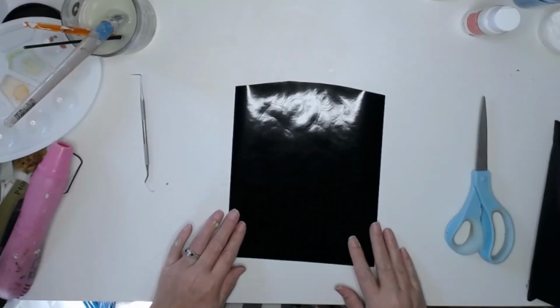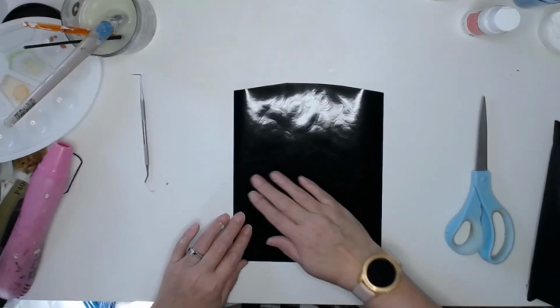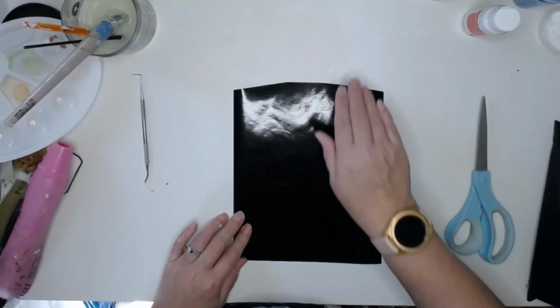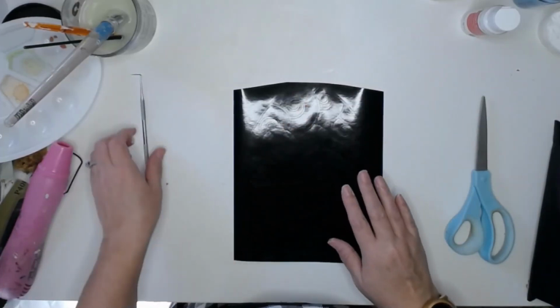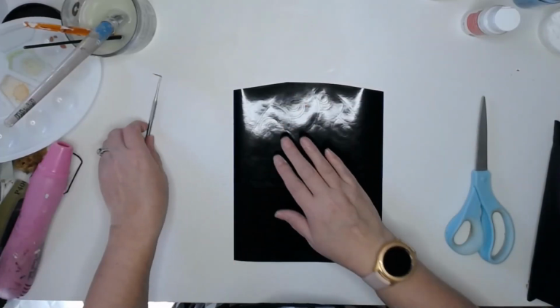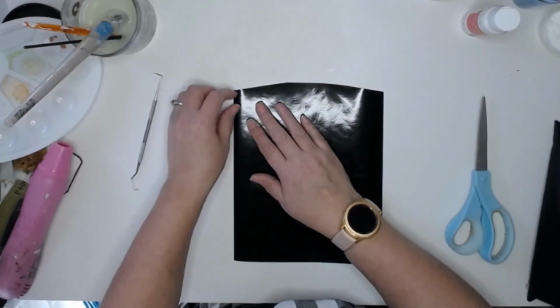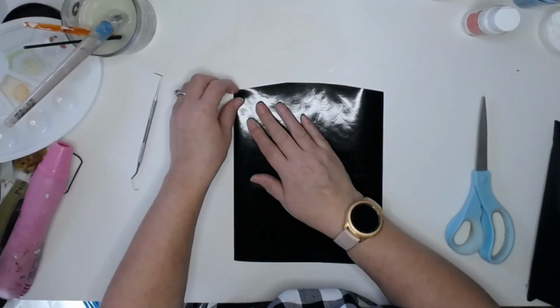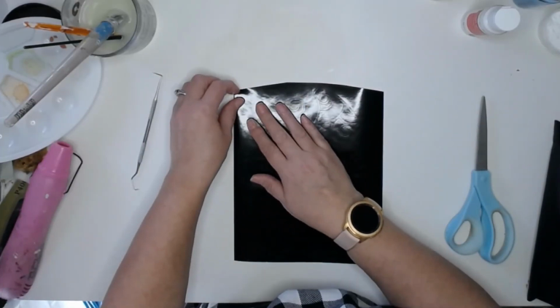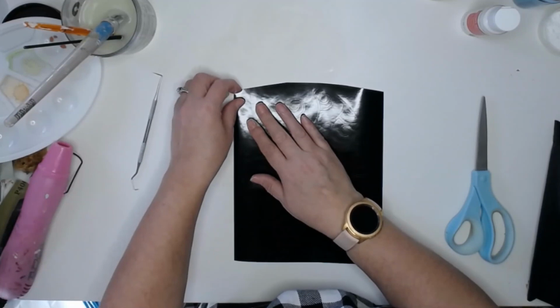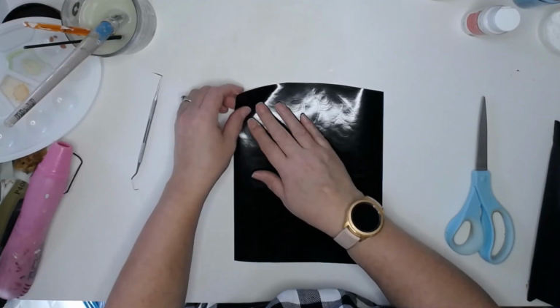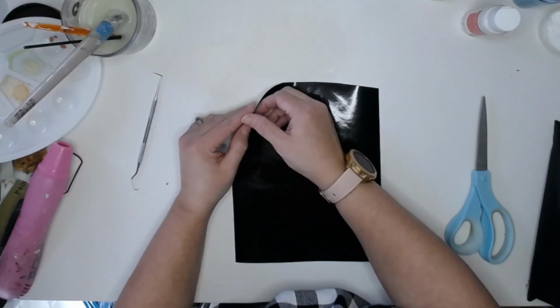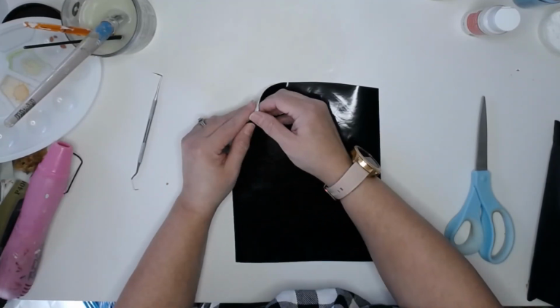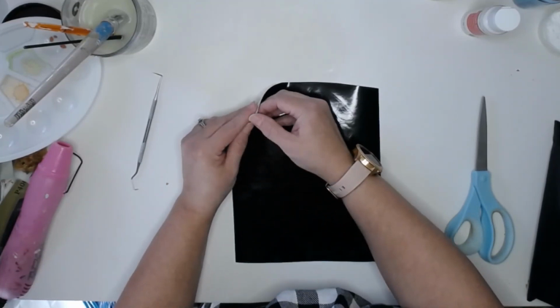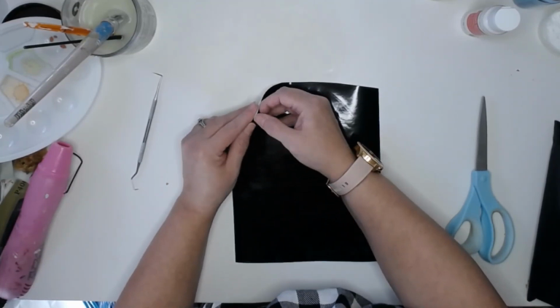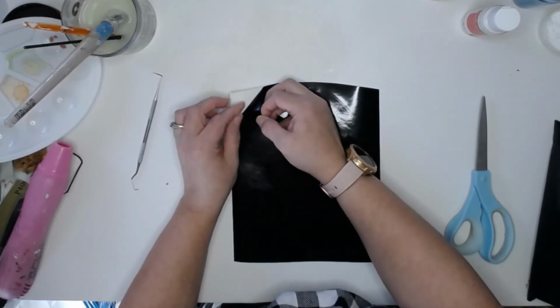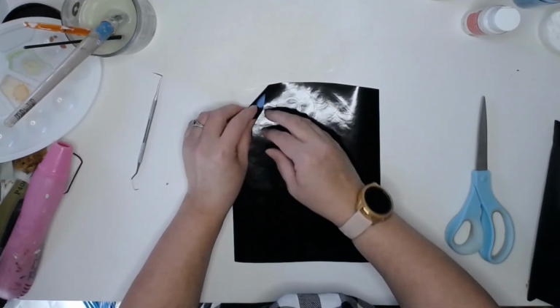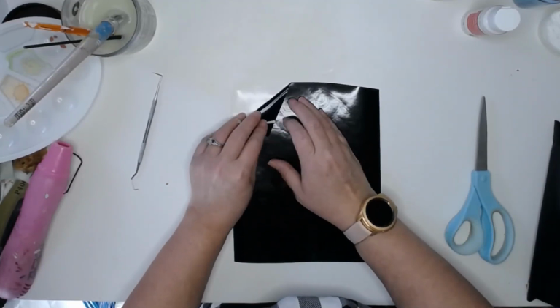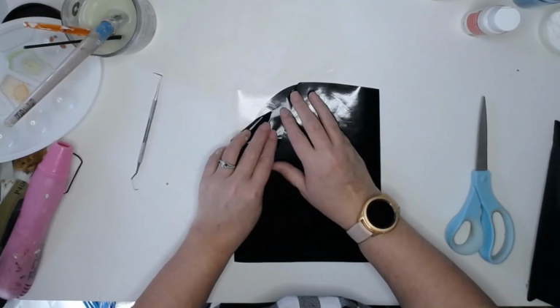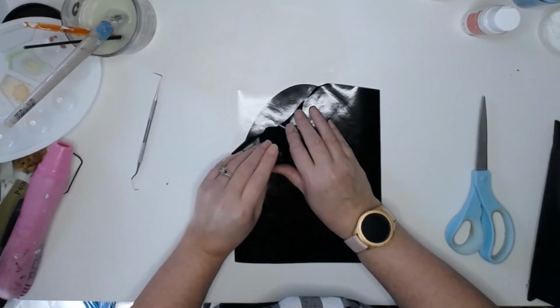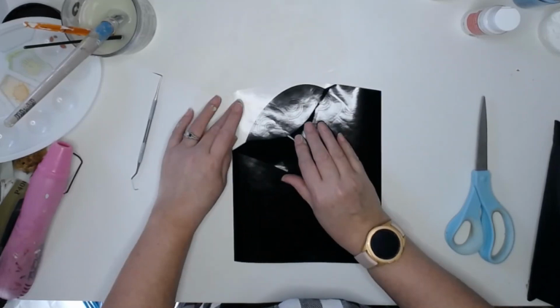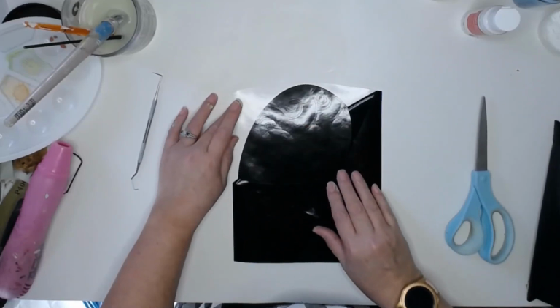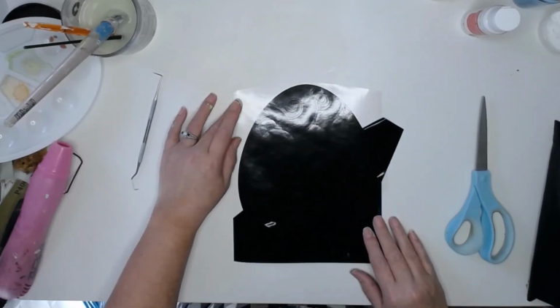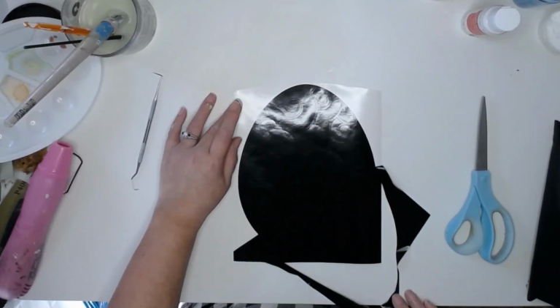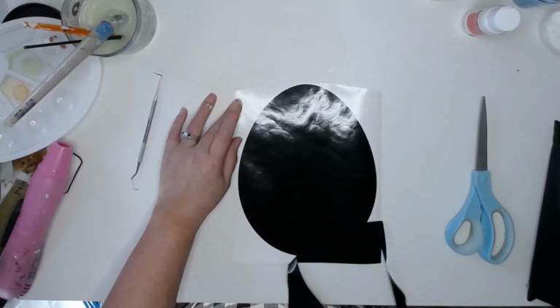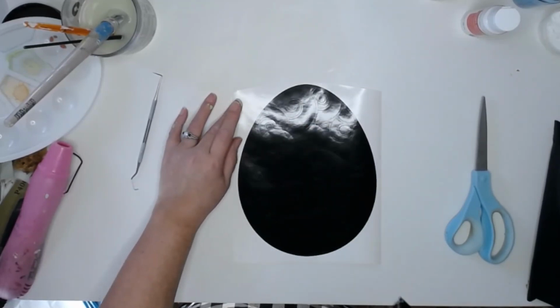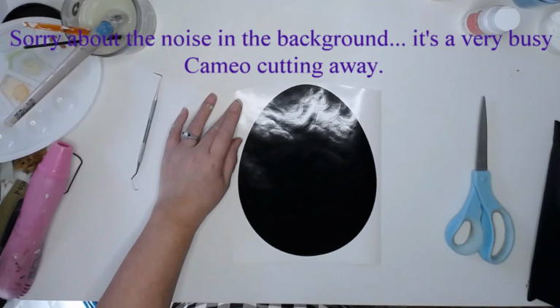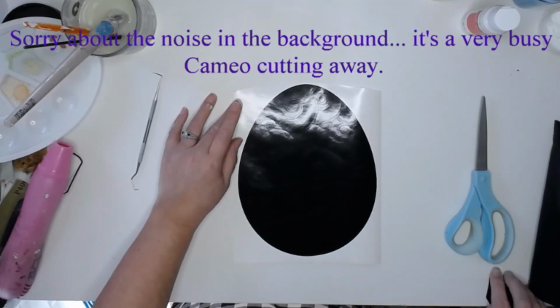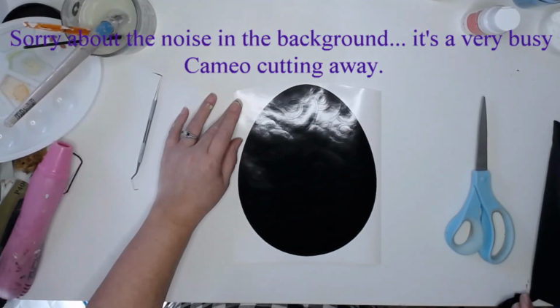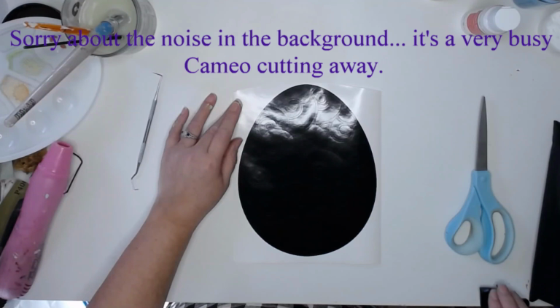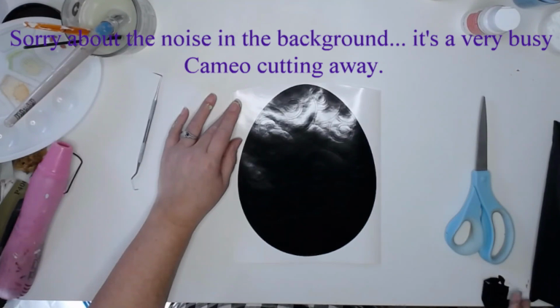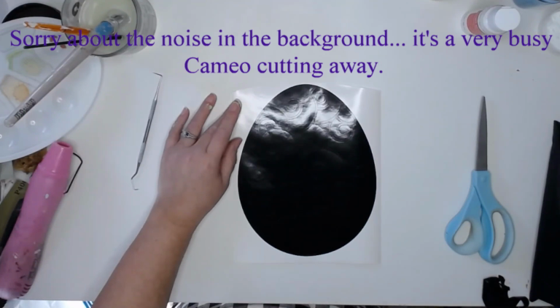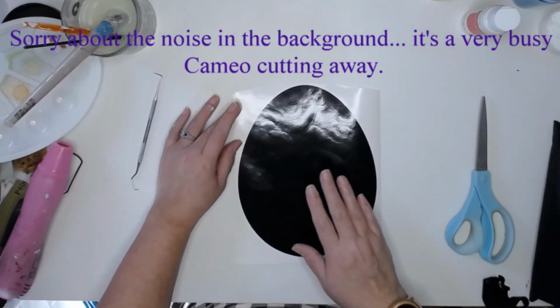I designed this scrollwork Easter egg pattern for my Silhouette Cameo and I'm going to make four of these, one for each of the canvases I'll be printing out. I will also have this design available for you on my blog.